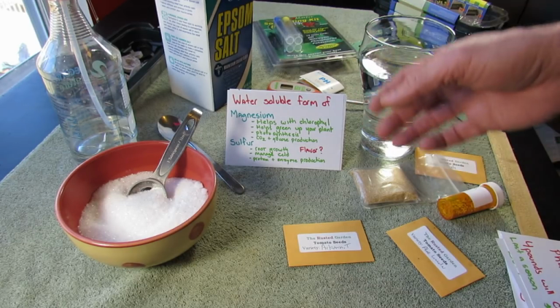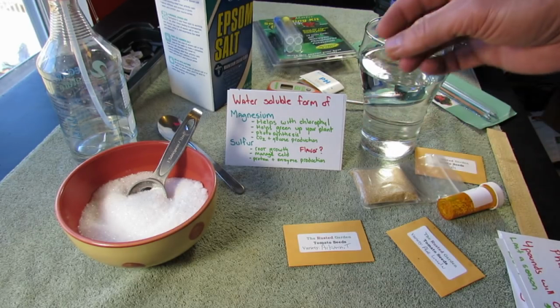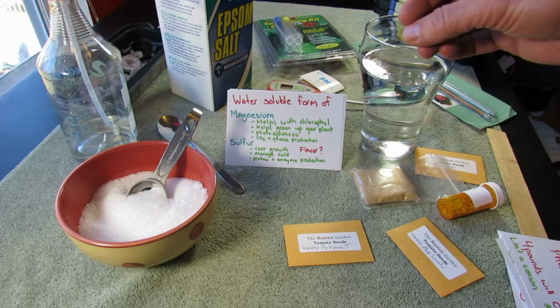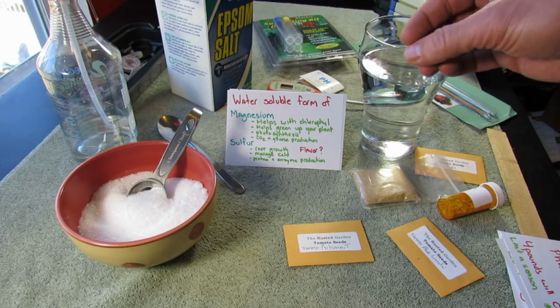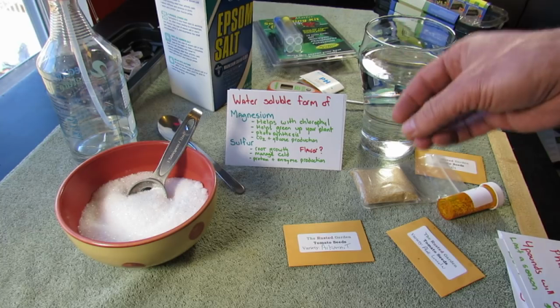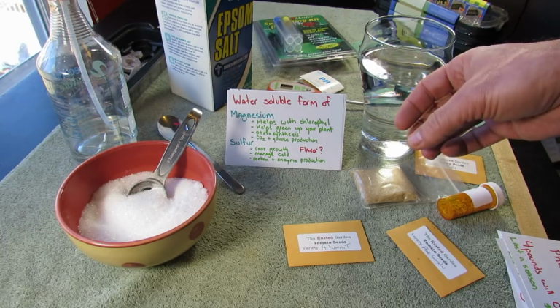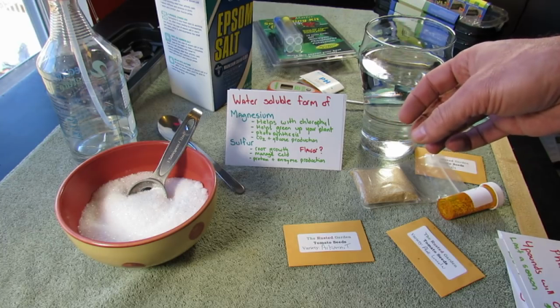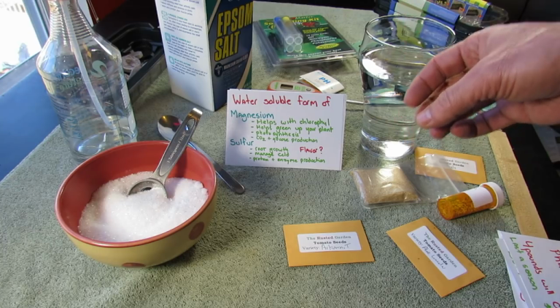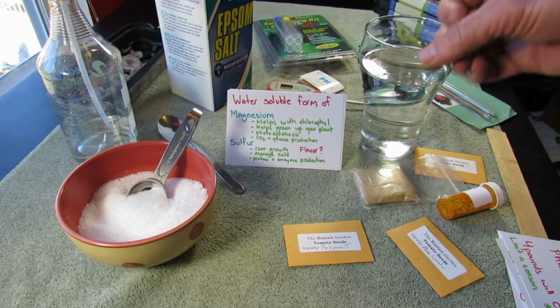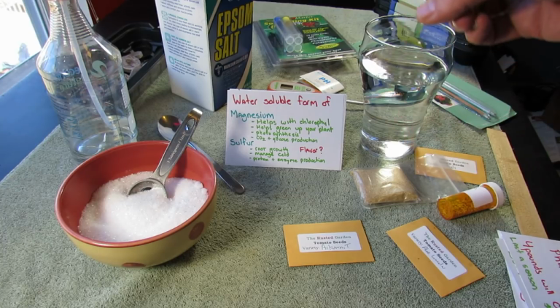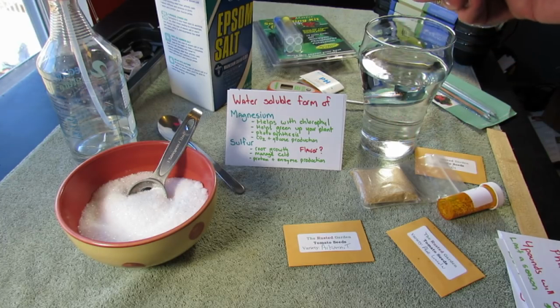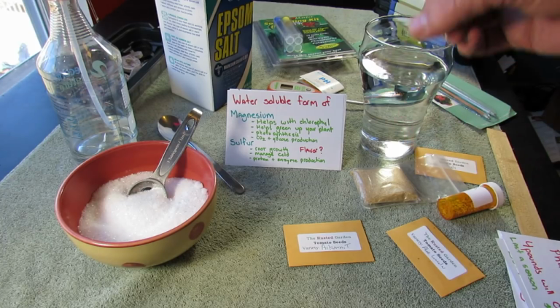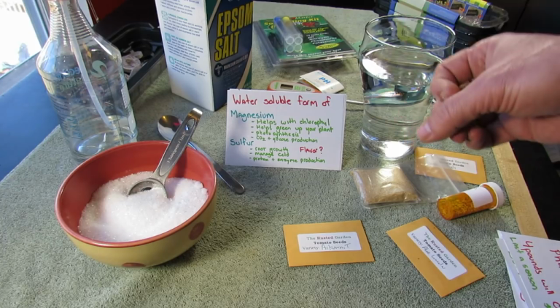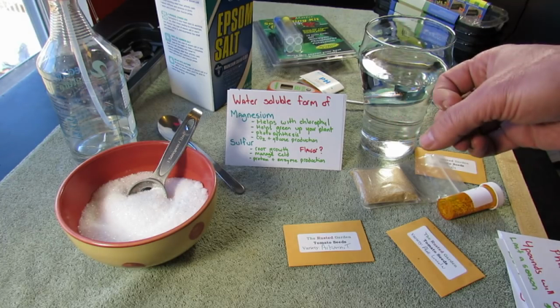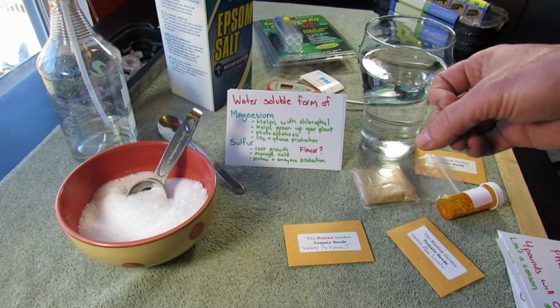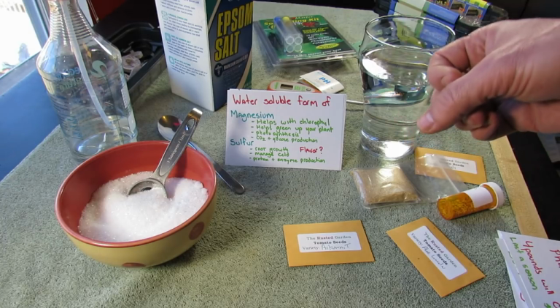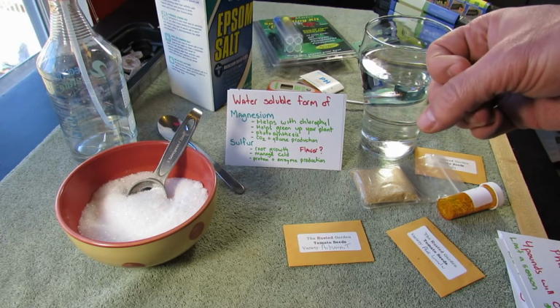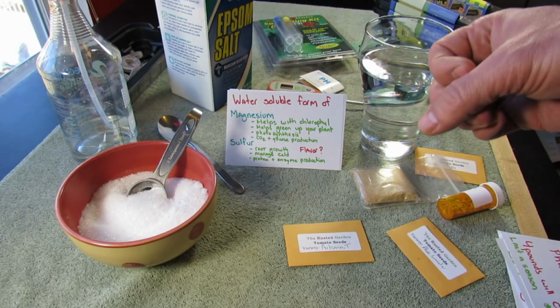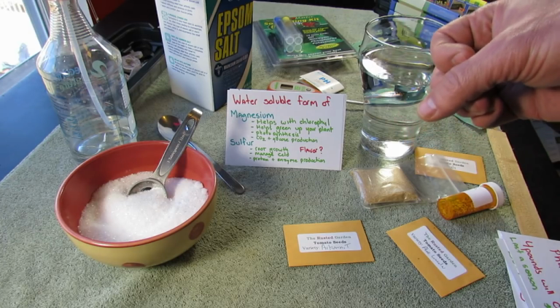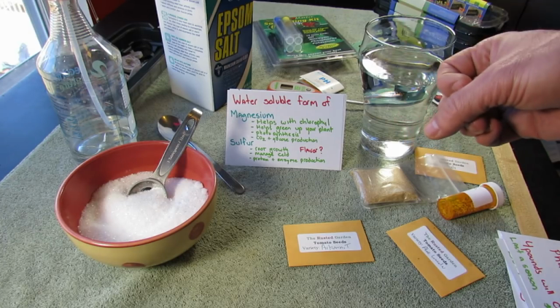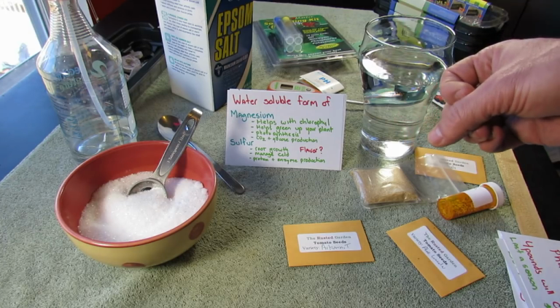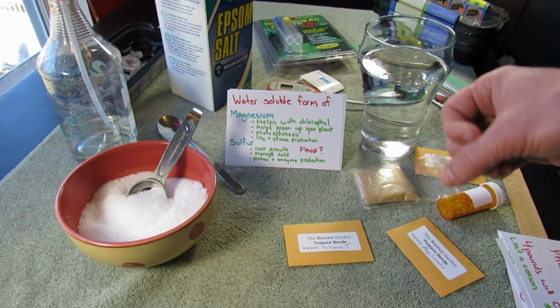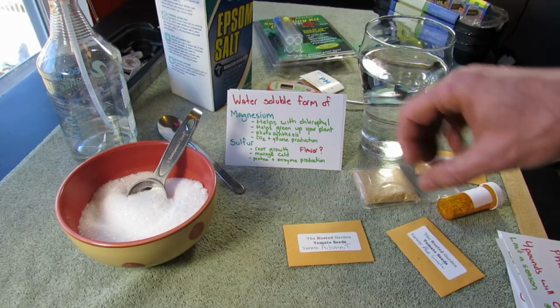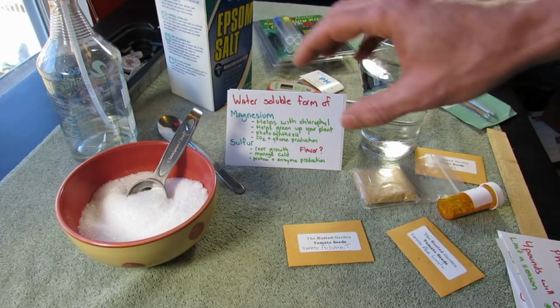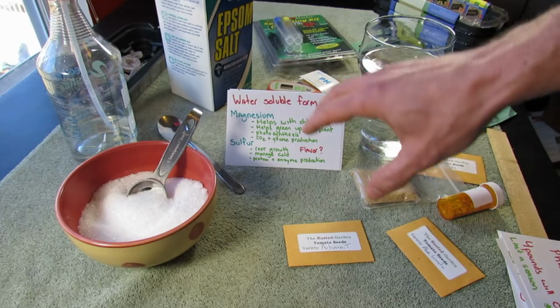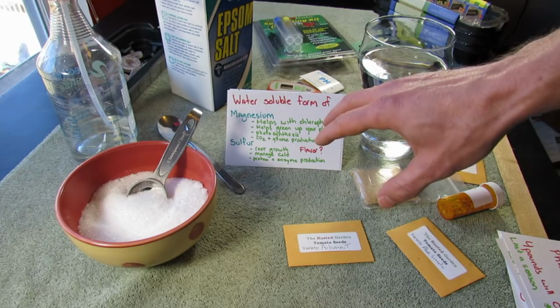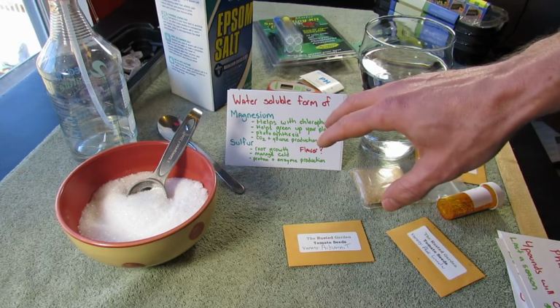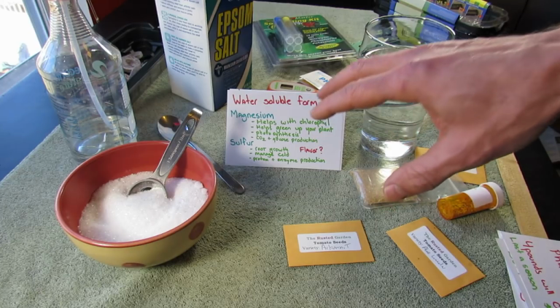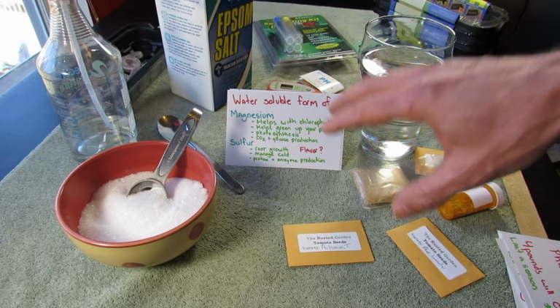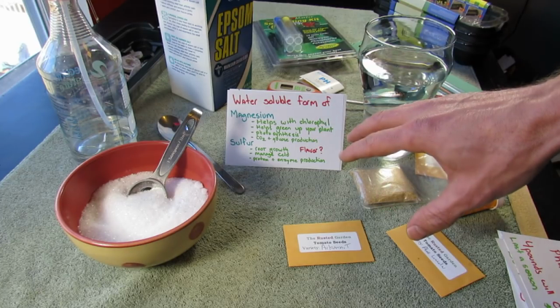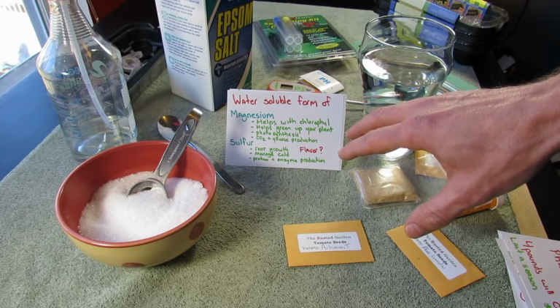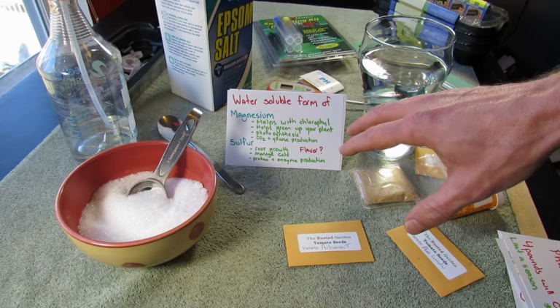Sulfur helps with root growth, helps plants manage the cold, and helps with protein and enzyme production. So both of those elements are essential elements.